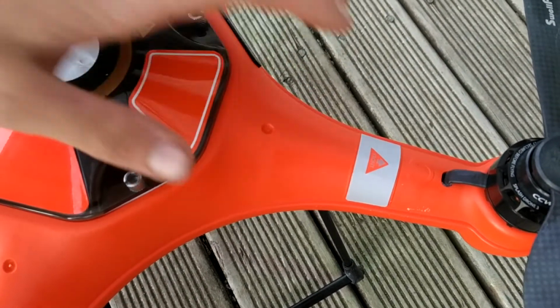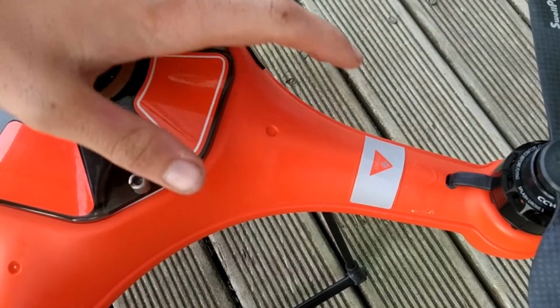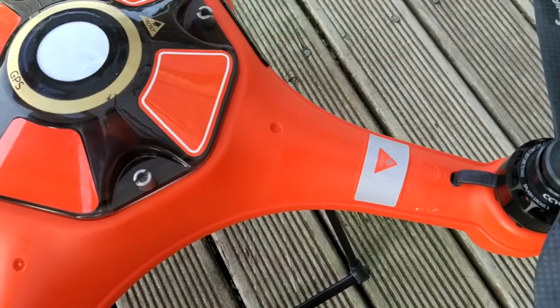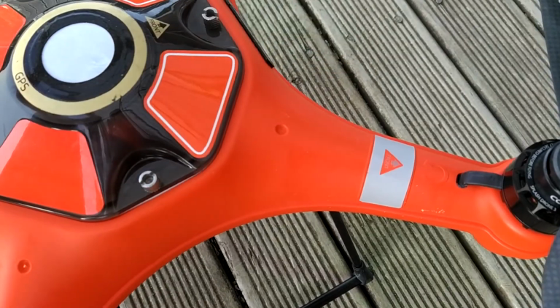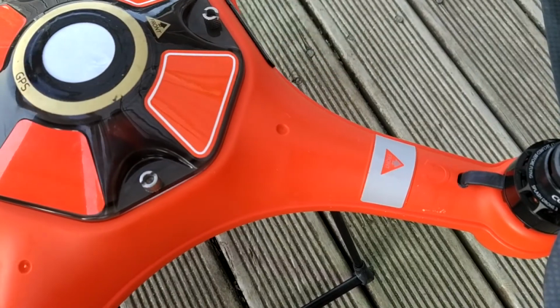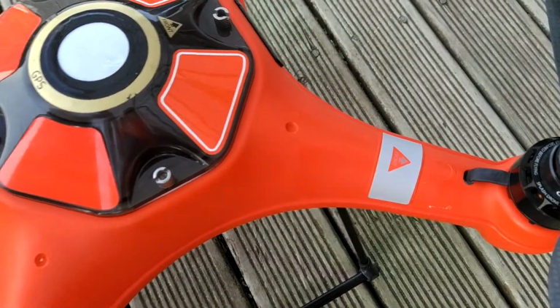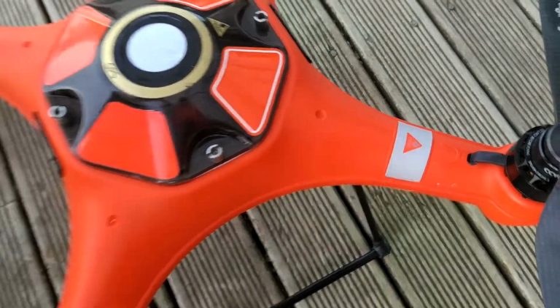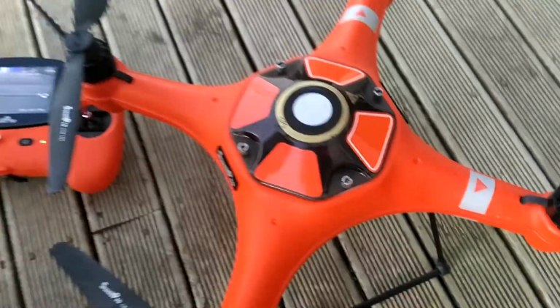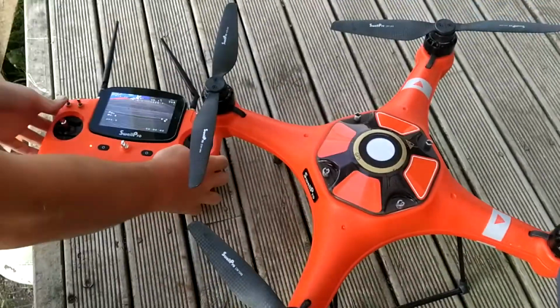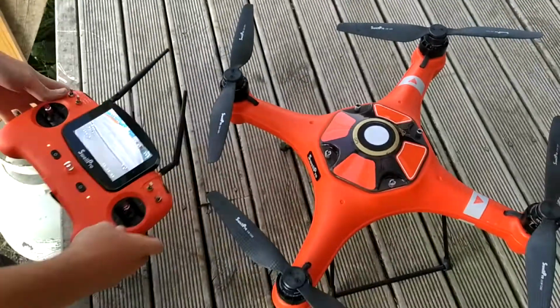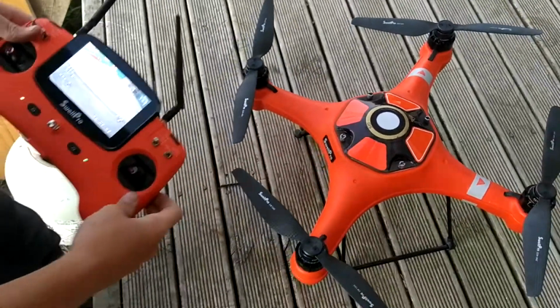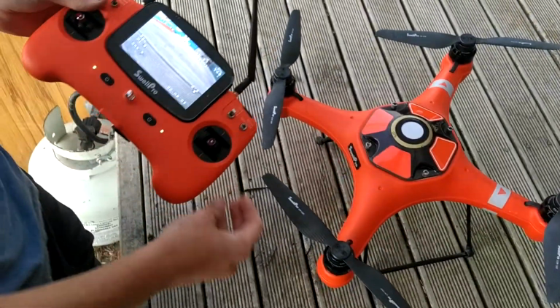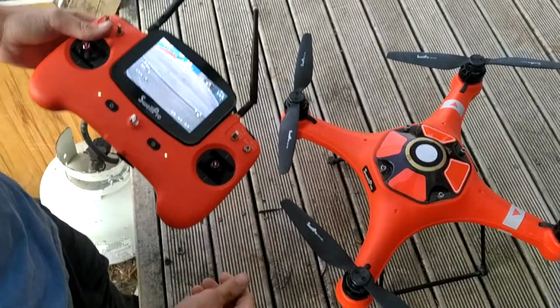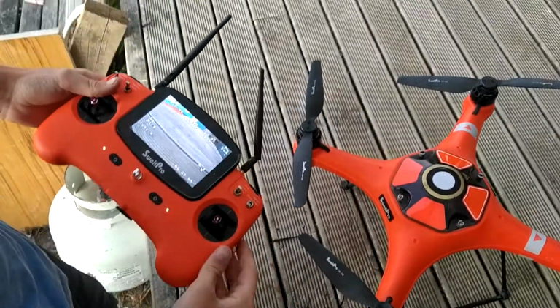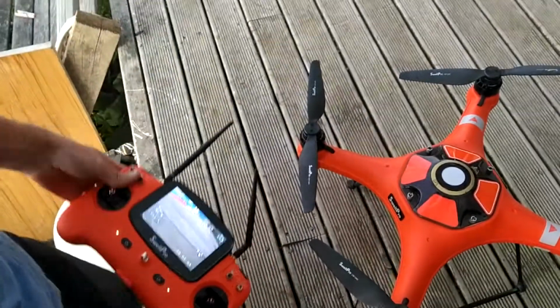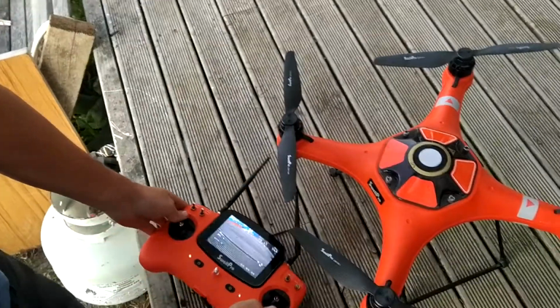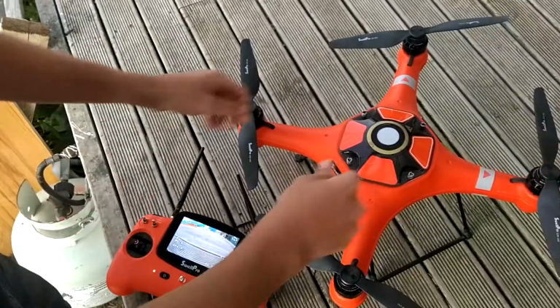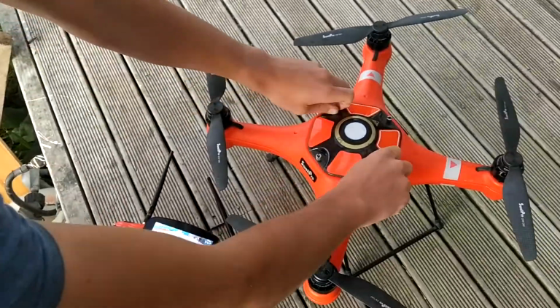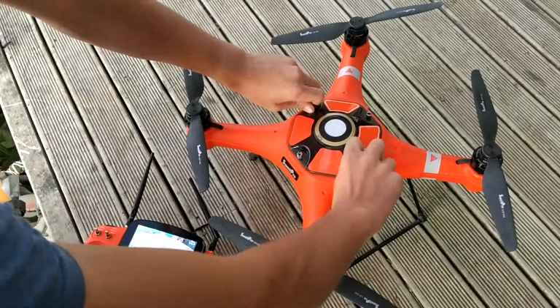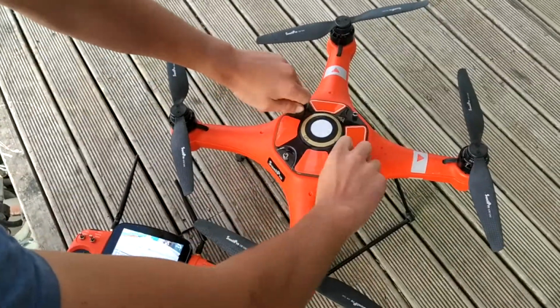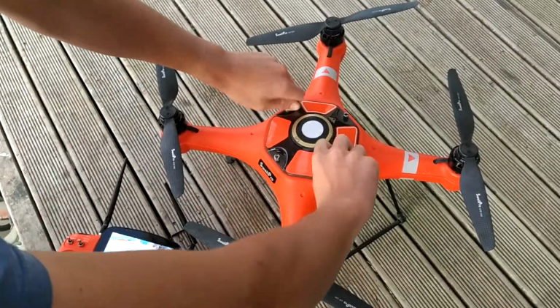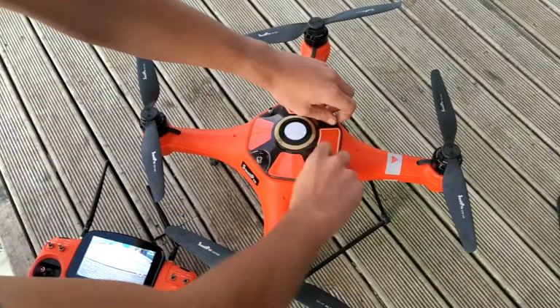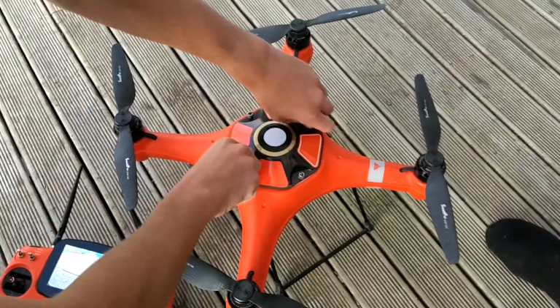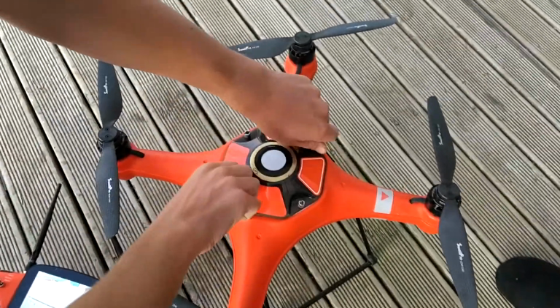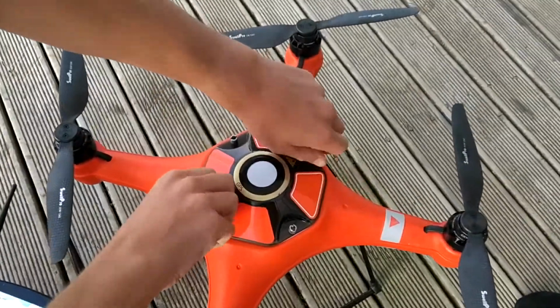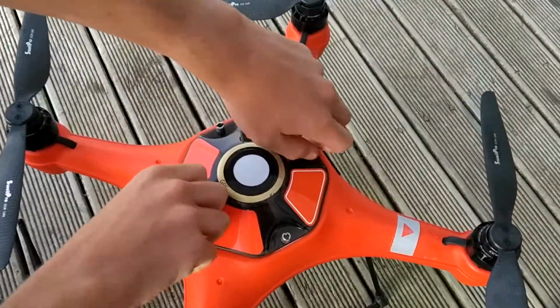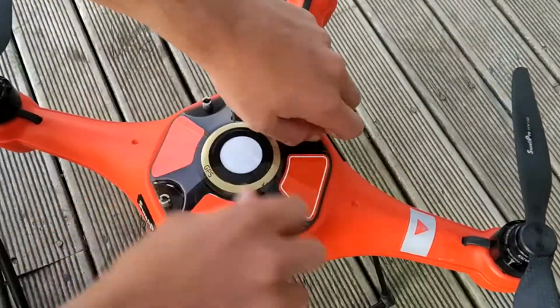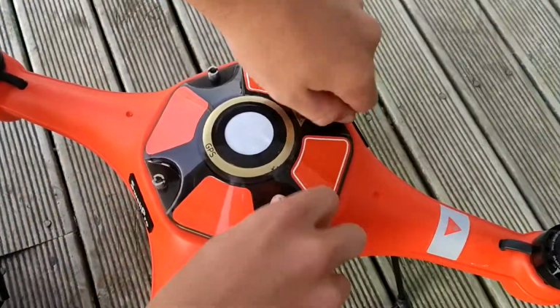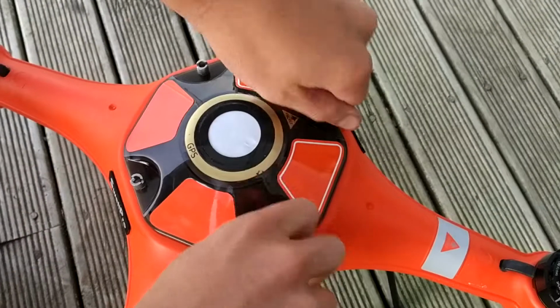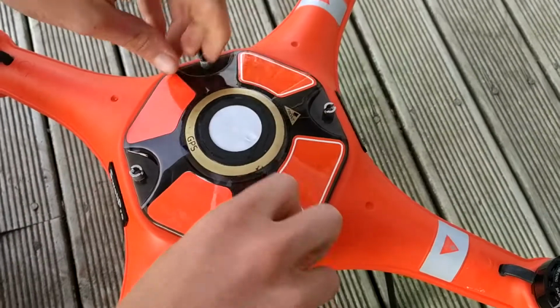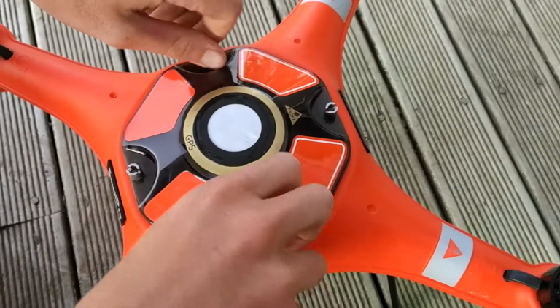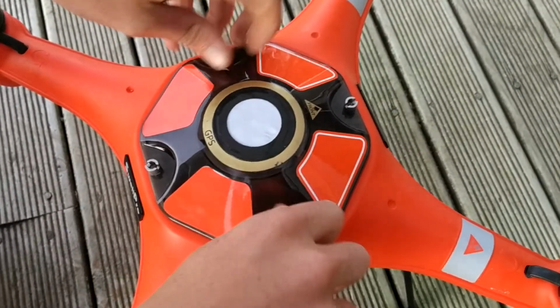Now that it's doing that, the drone should be ready to fly. It's a good safety precaution after doing a compass calibration to go ahead and pop the lid off, unplug the drone, and give it a quick reboot.